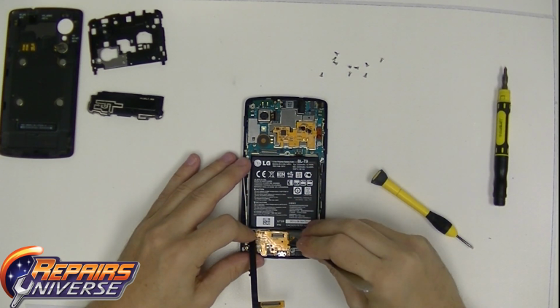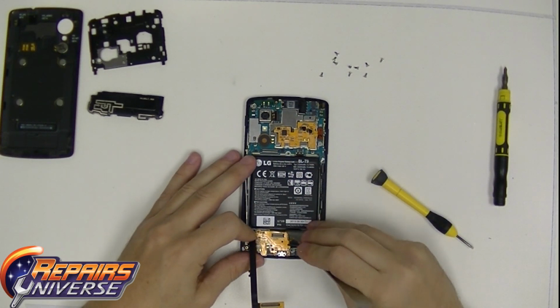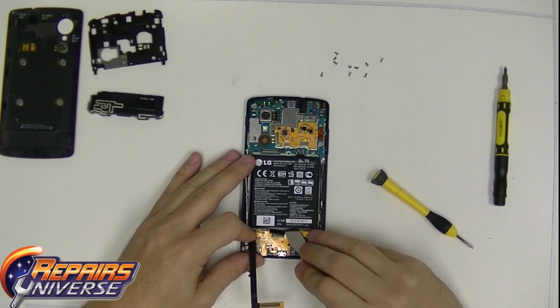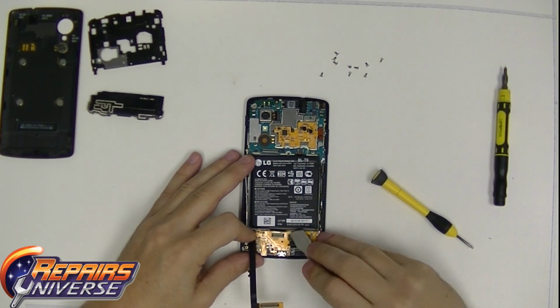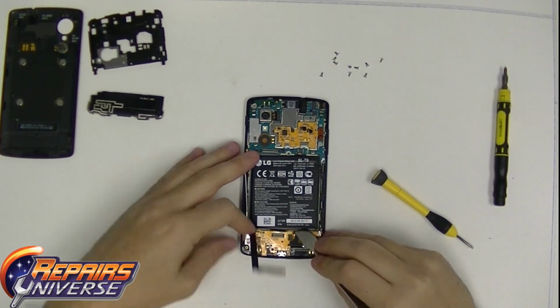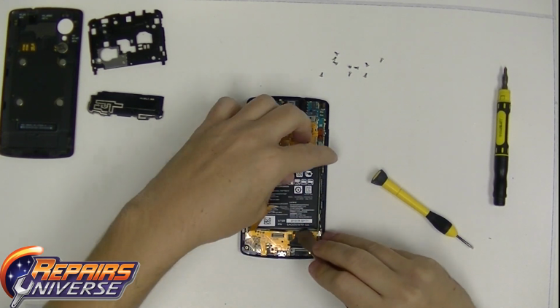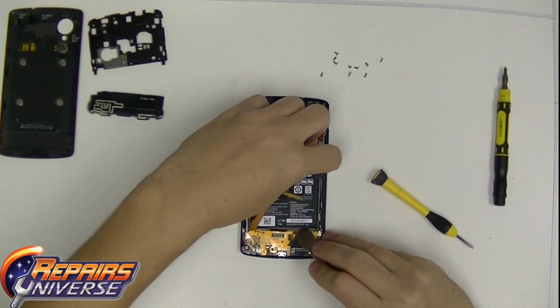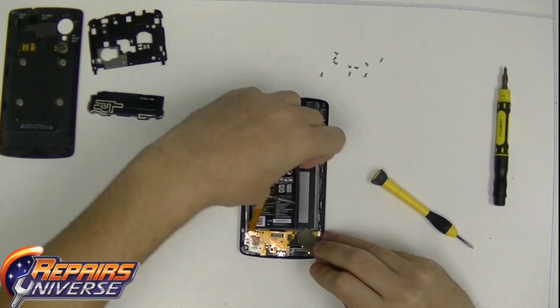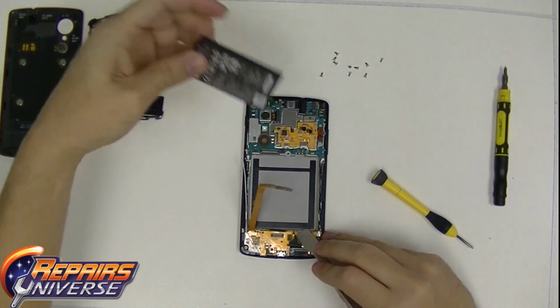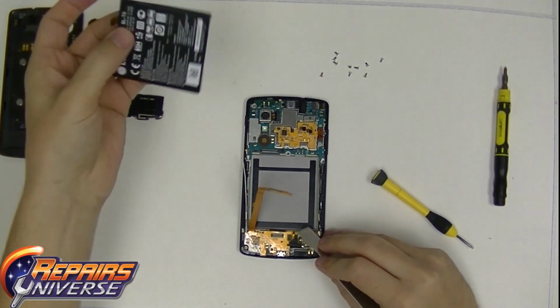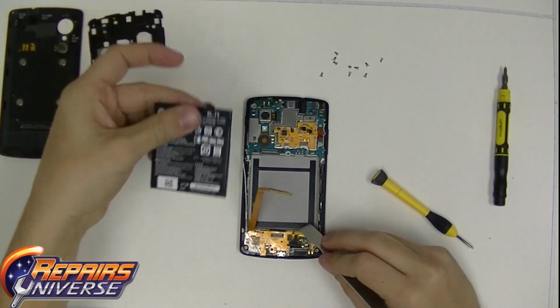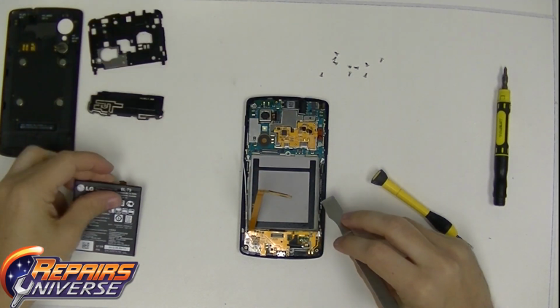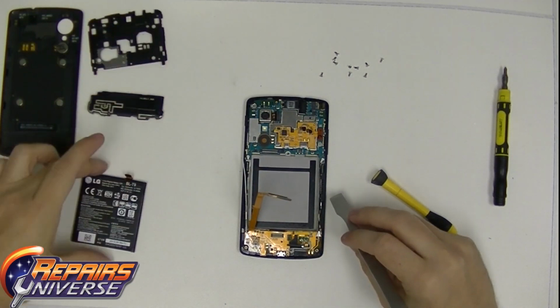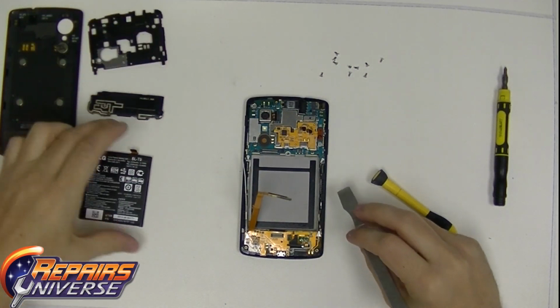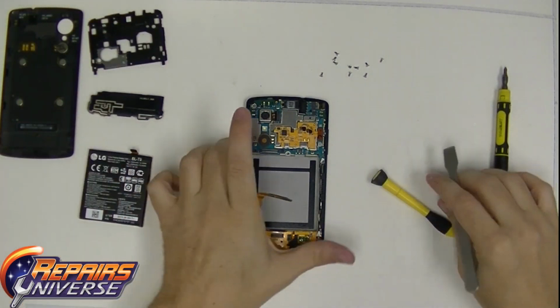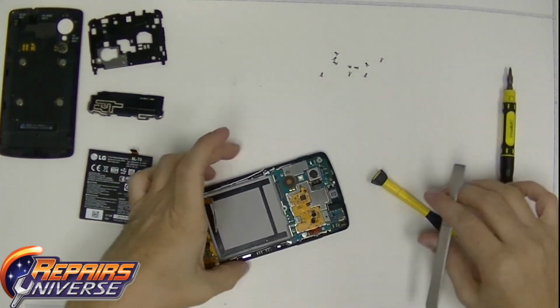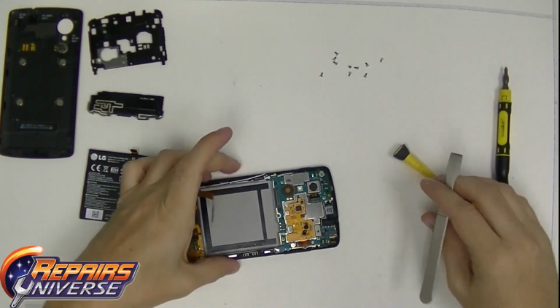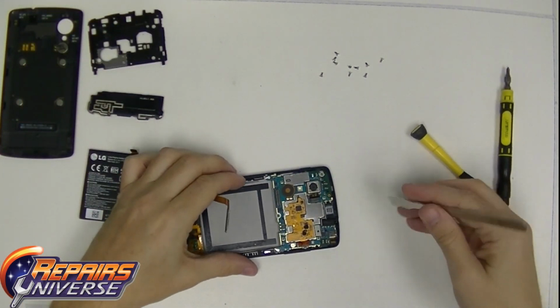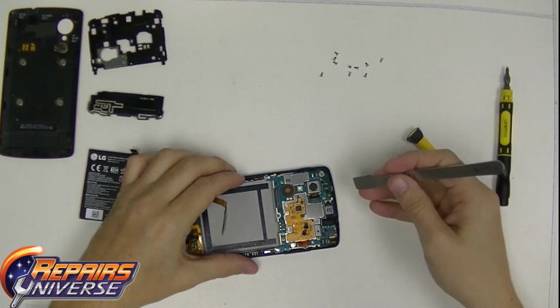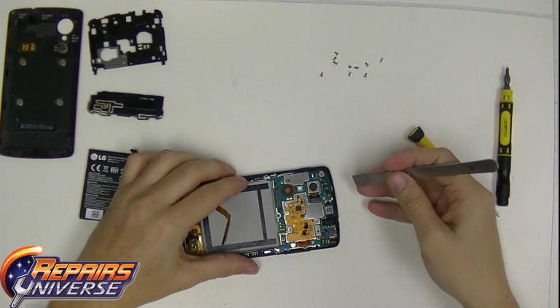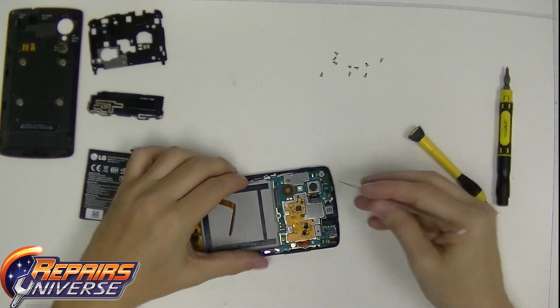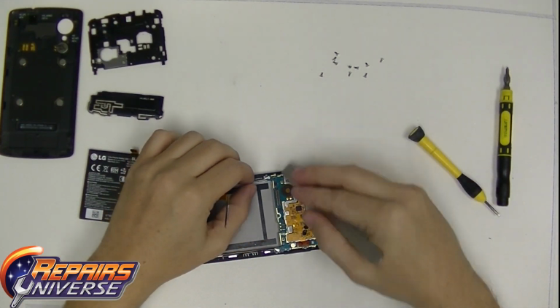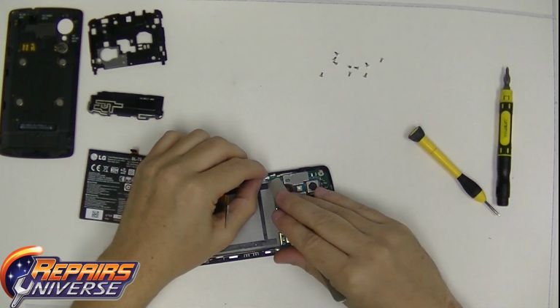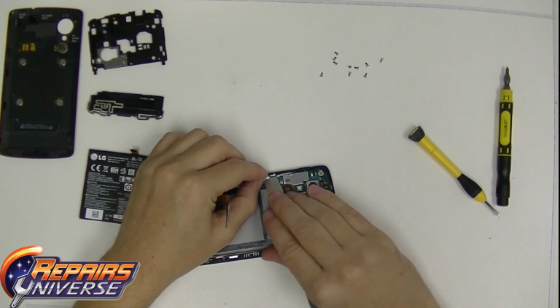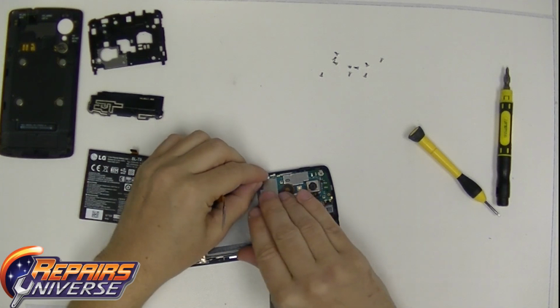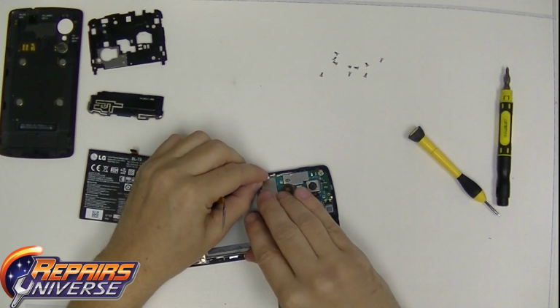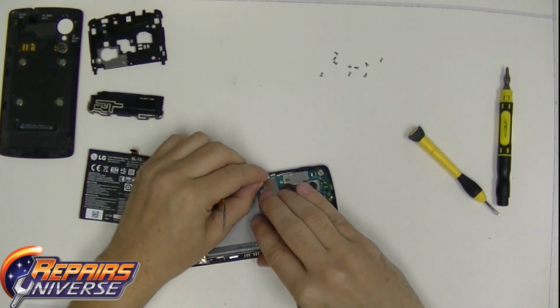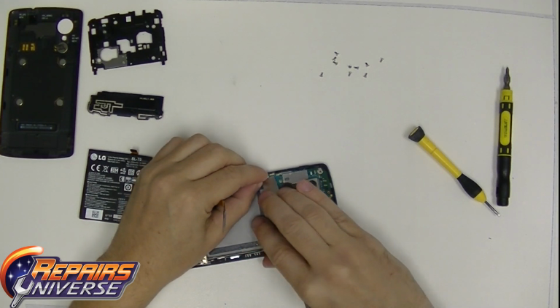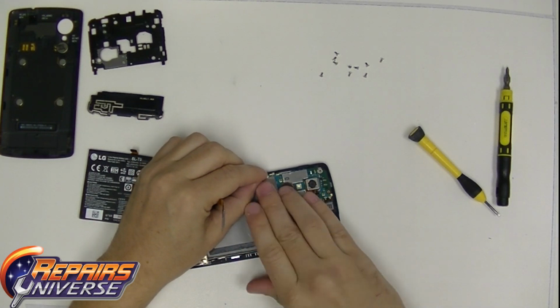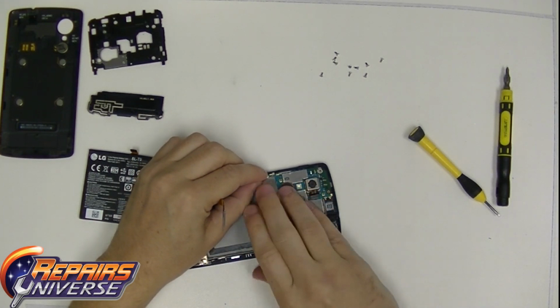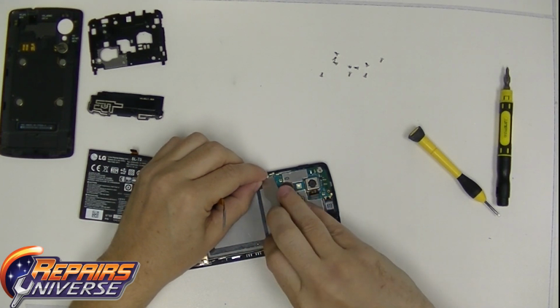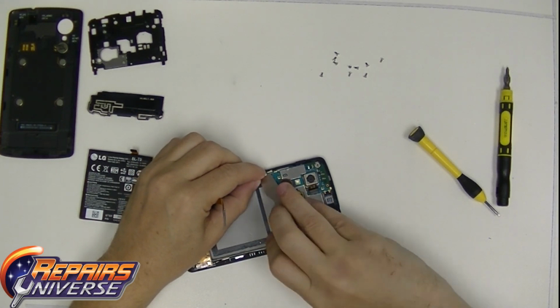Once you have the flex cables removed, go ahead and take the metal pry tool and slide it at the bottom right of the battery and wiggle up to break the adhesive connection. And now the battery is removed.